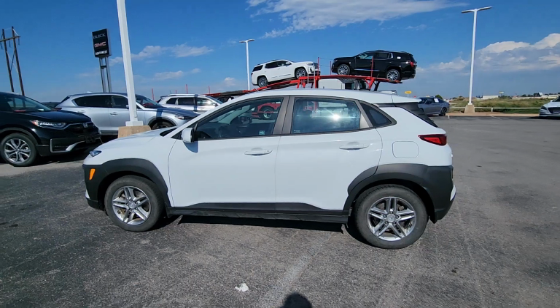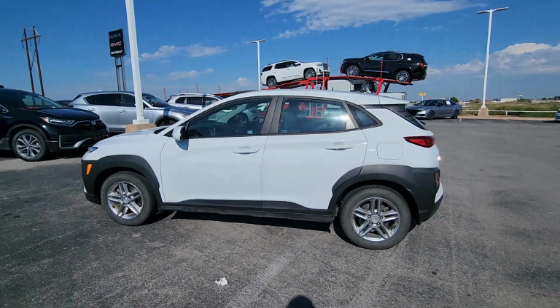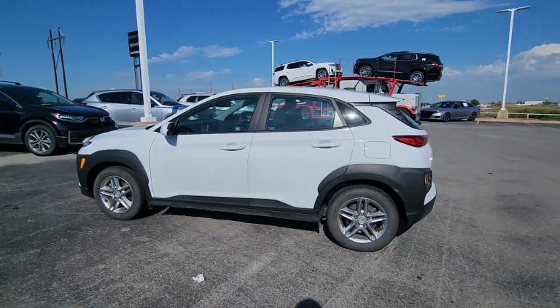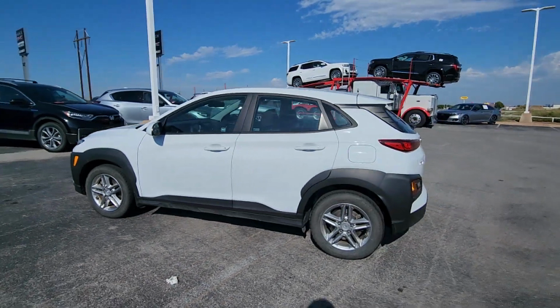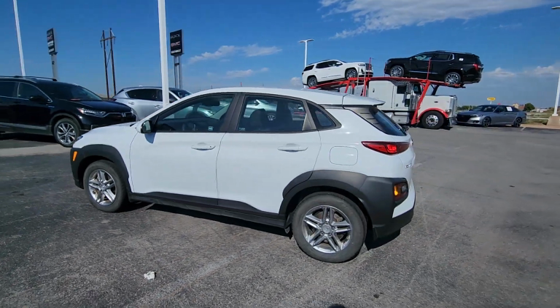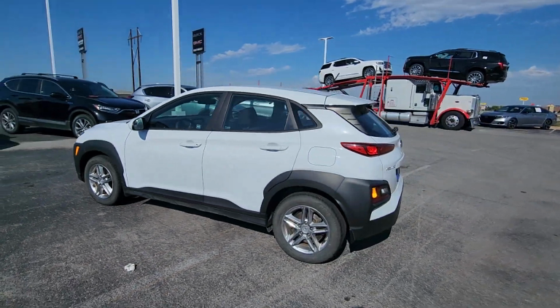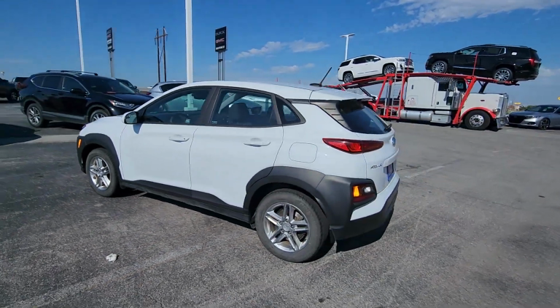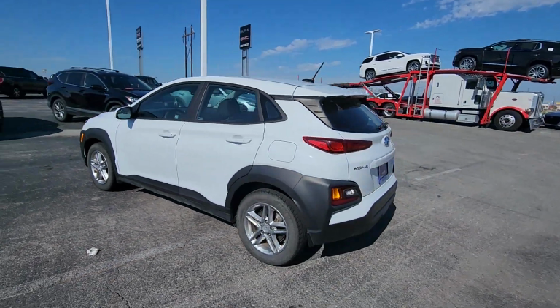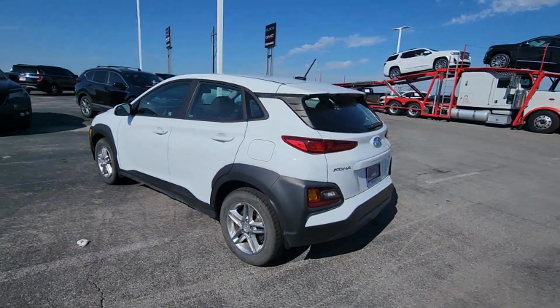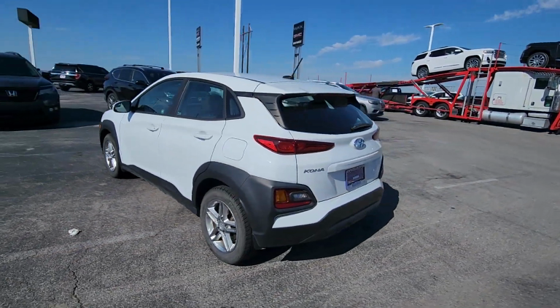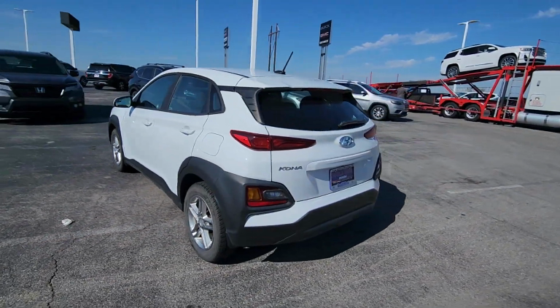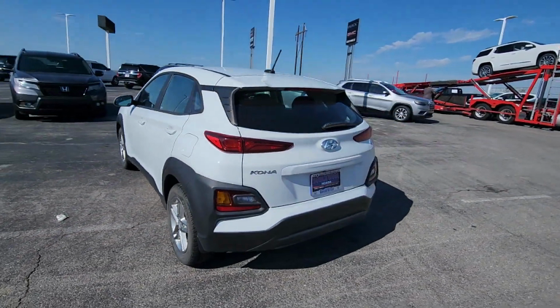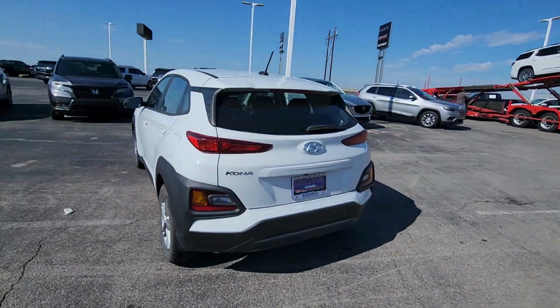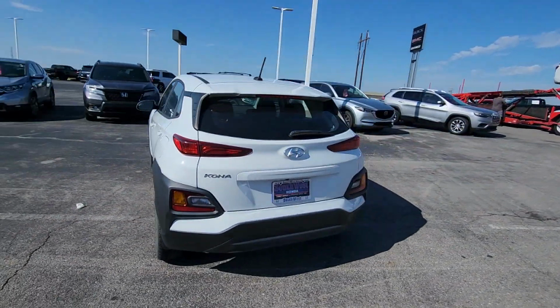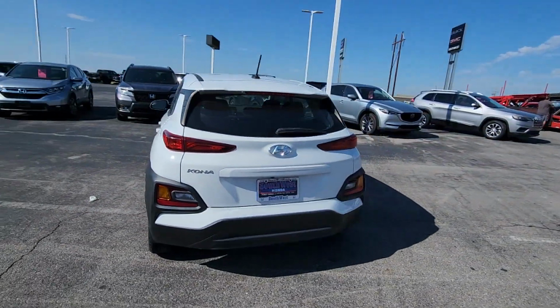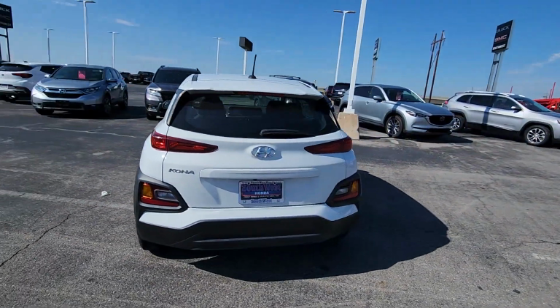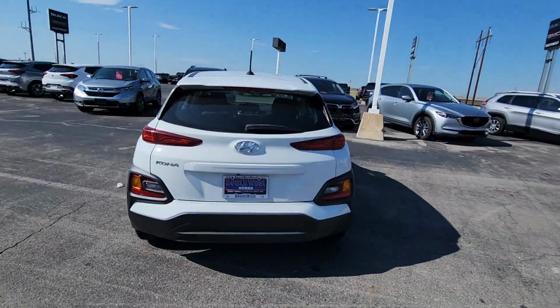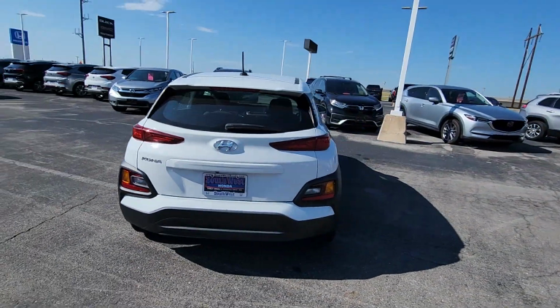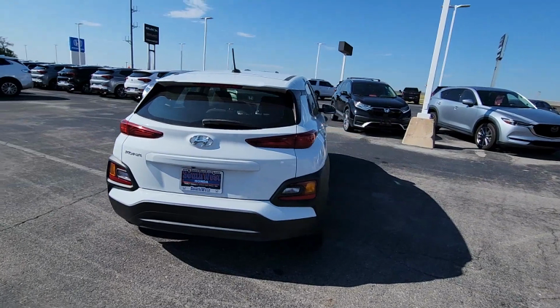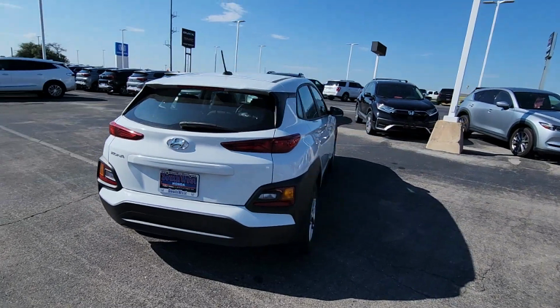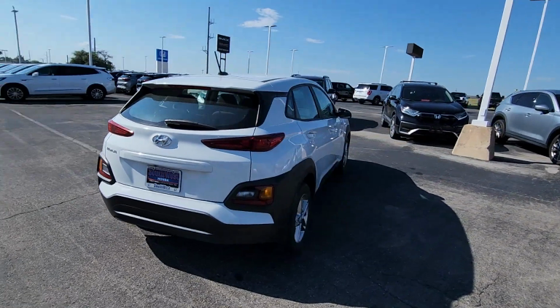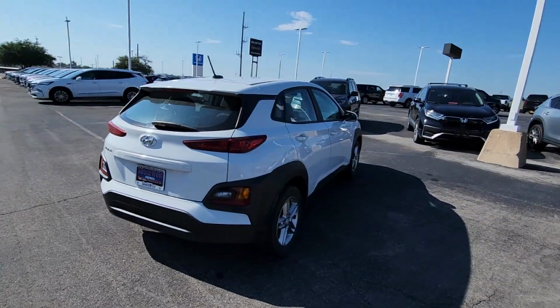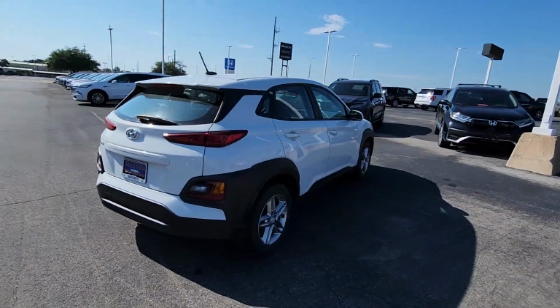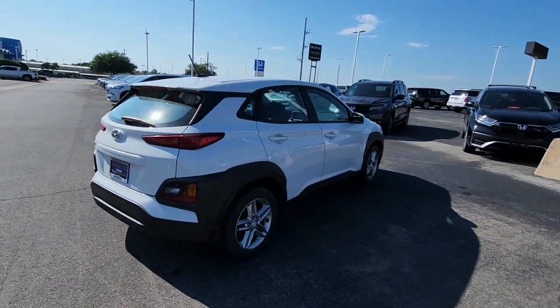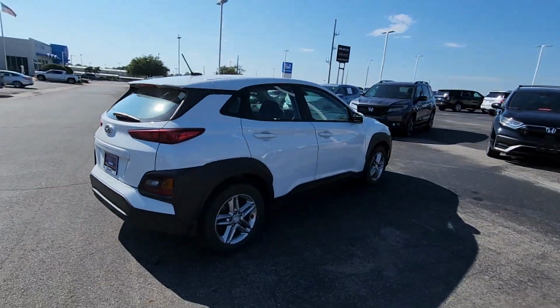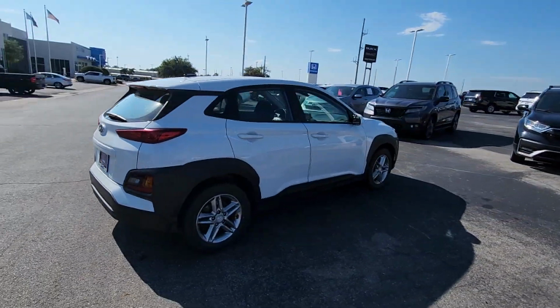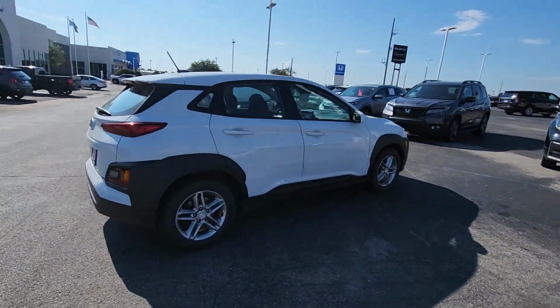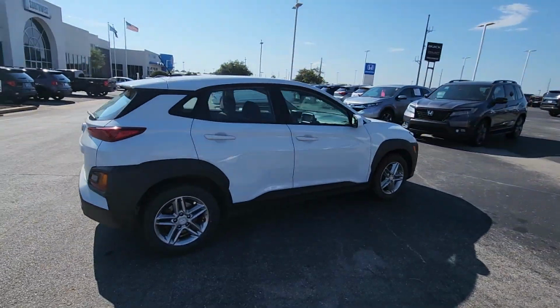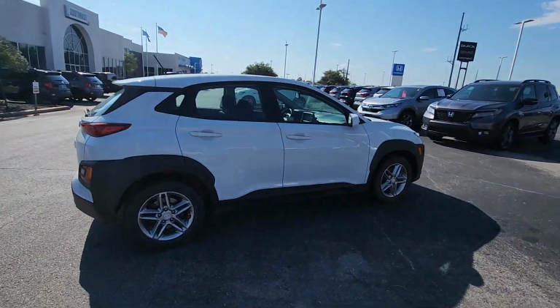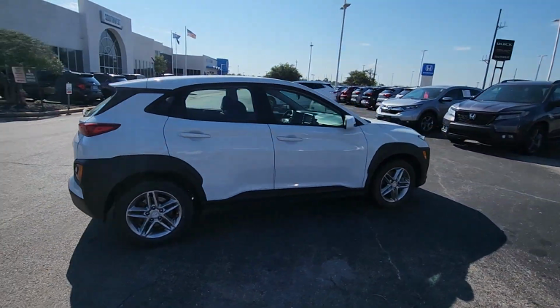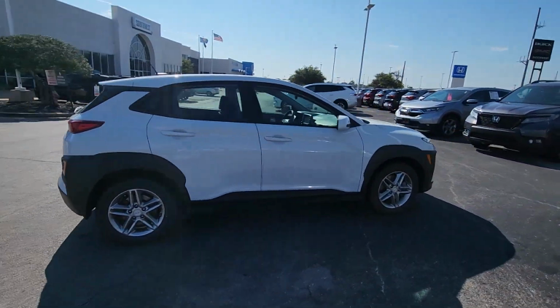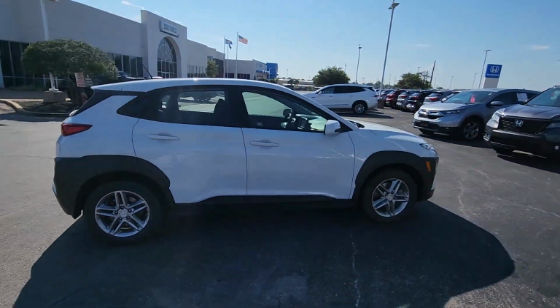Get into a car with value. 2020 Hyundai Kona. With less than 70,000 miles on the odometer, this vehicle stands out from the rest.